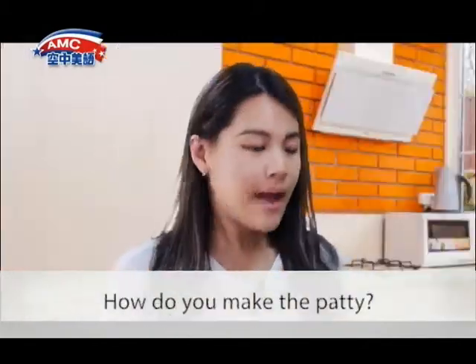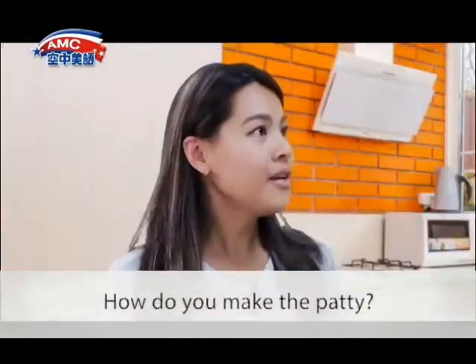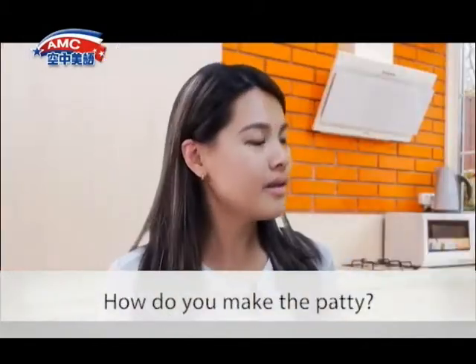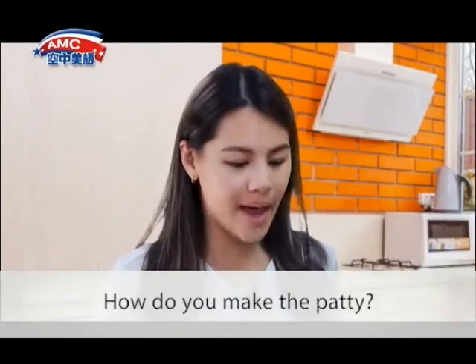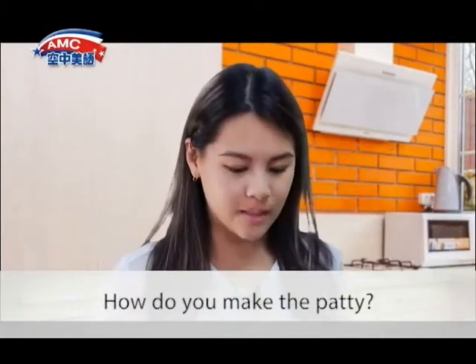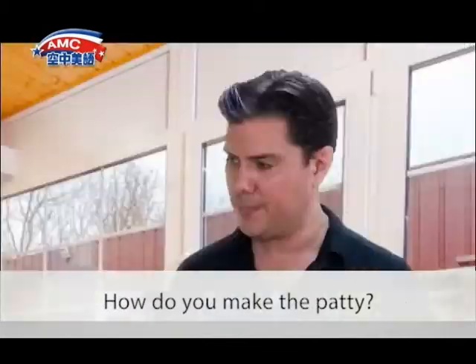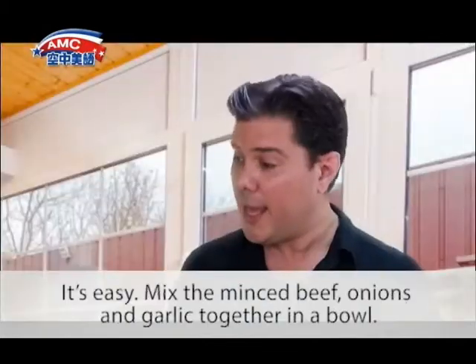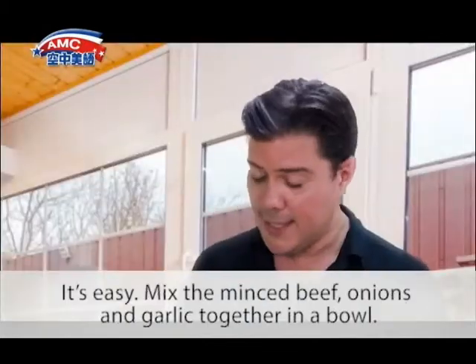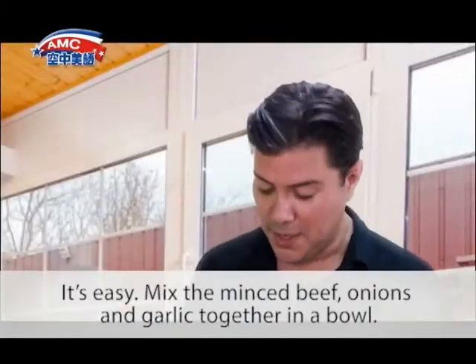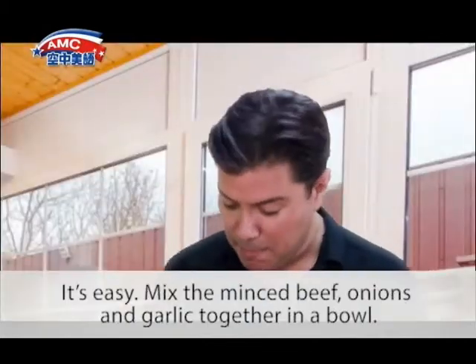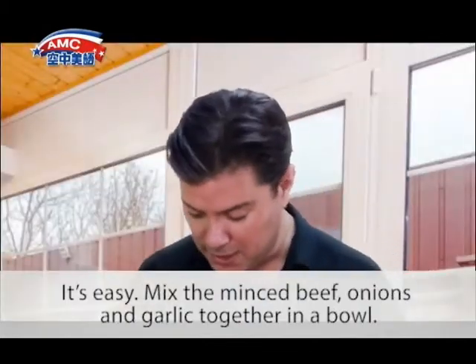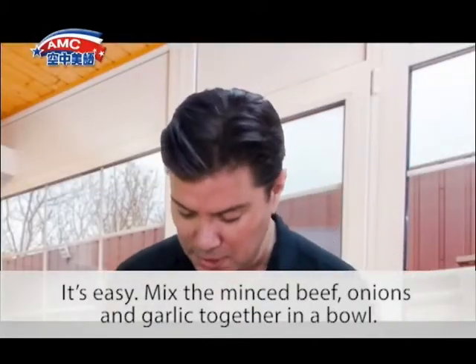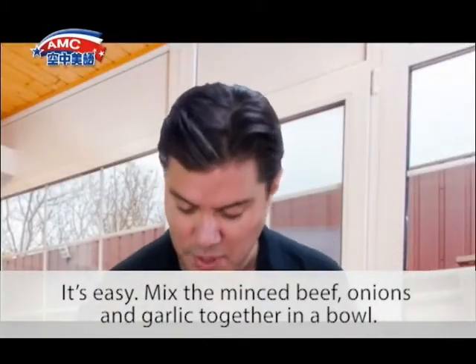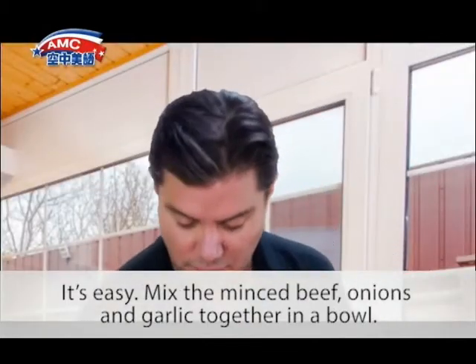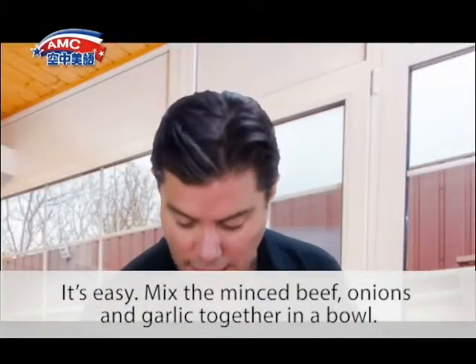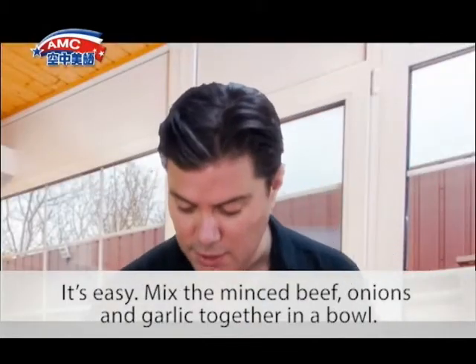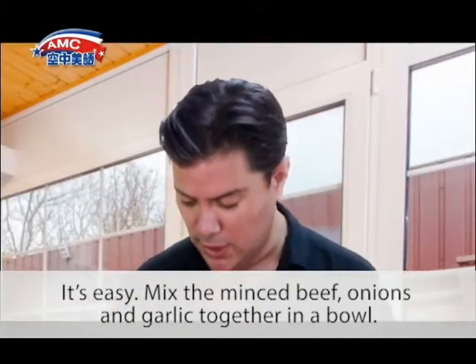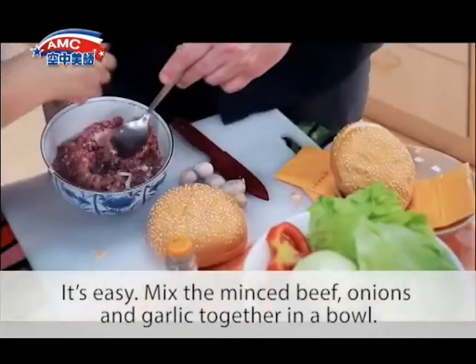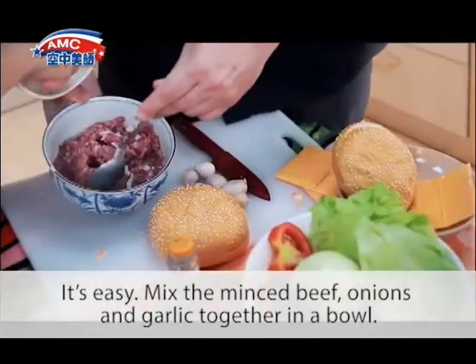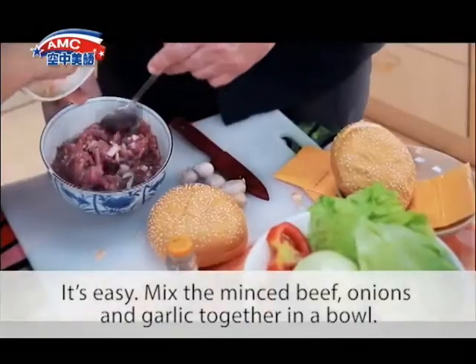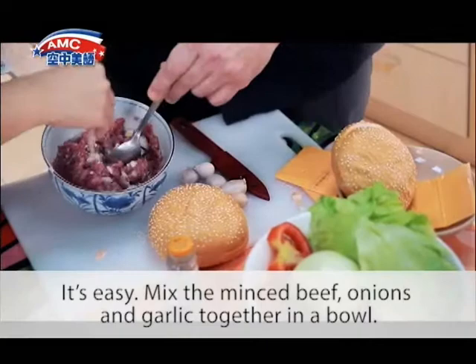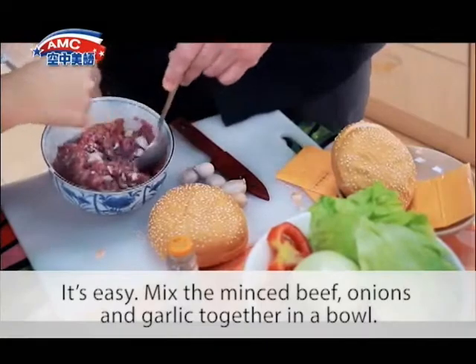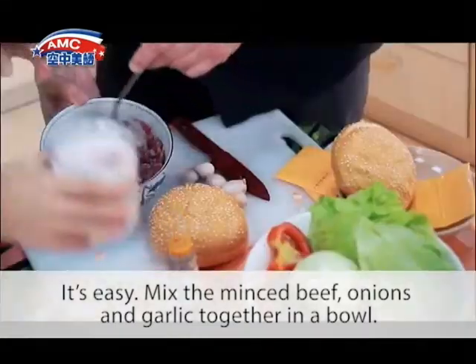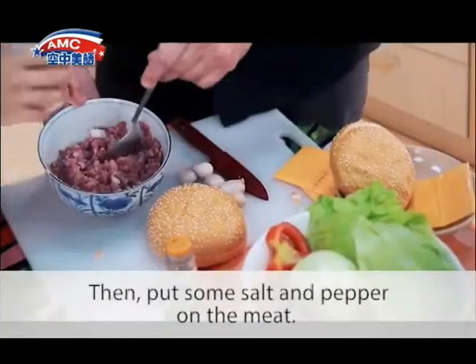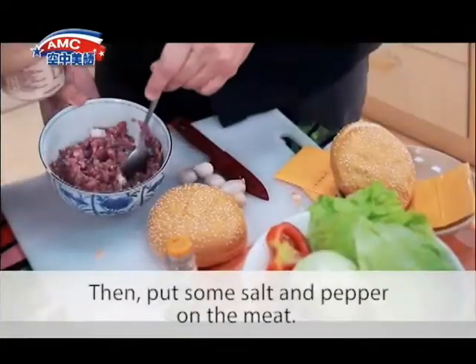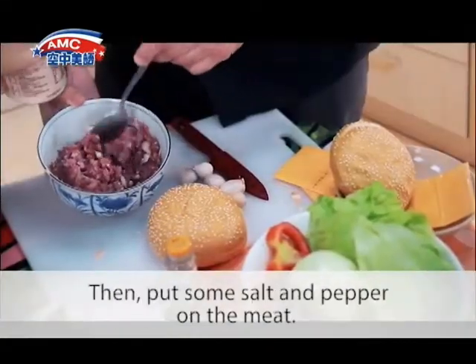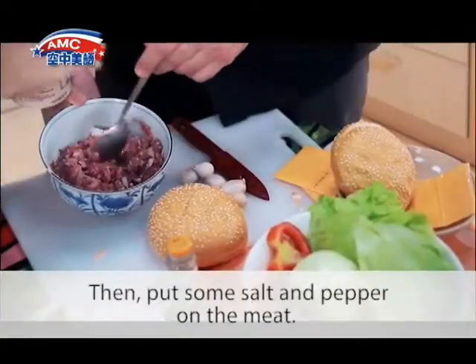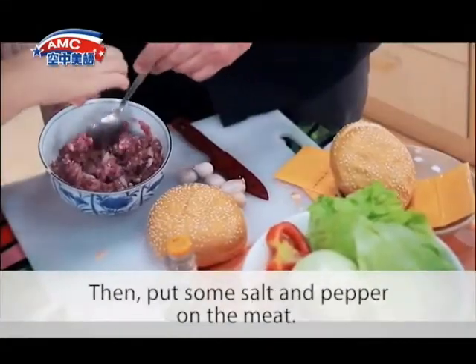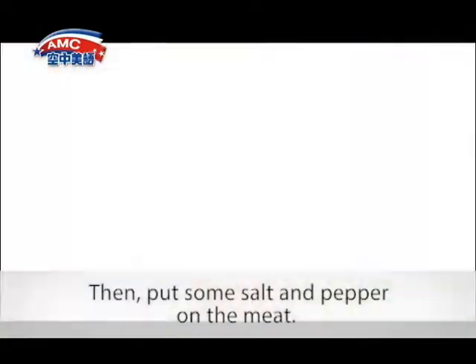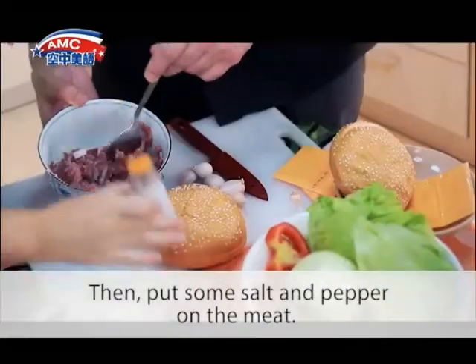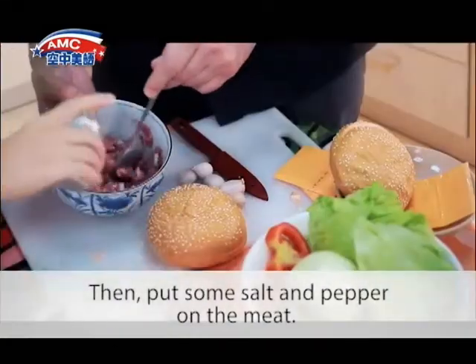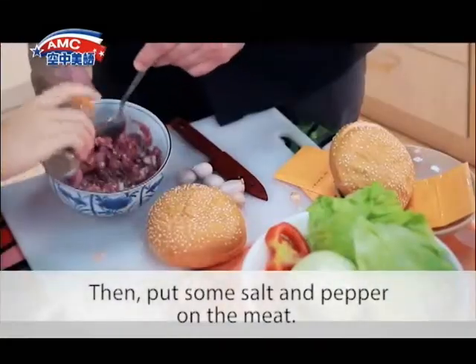How do you make the patty? It's easy. Mix the minced beef, onions, and garlic together in a bowl. Then put some salt and pepper on the meat.